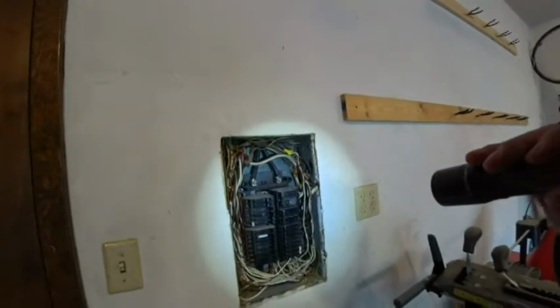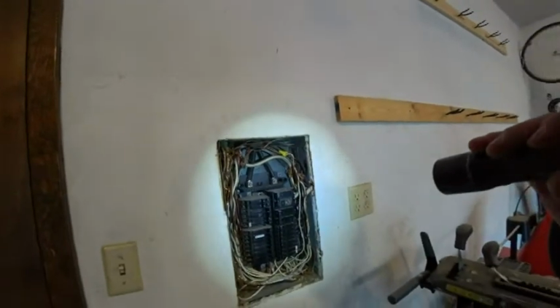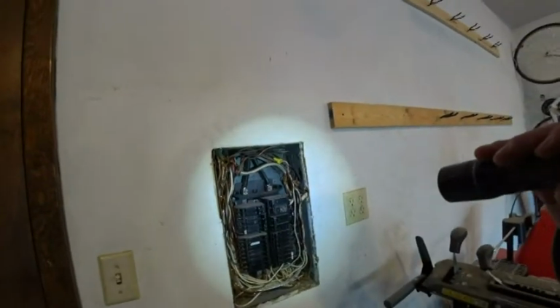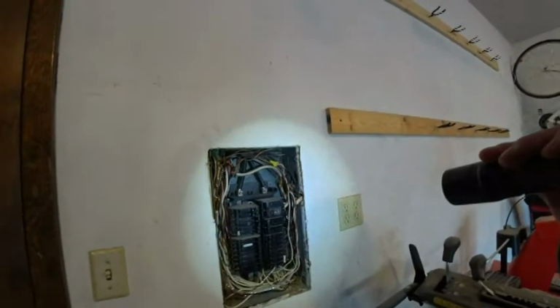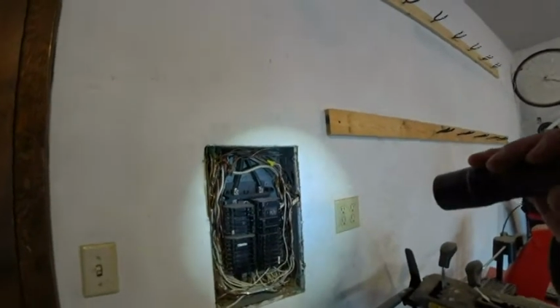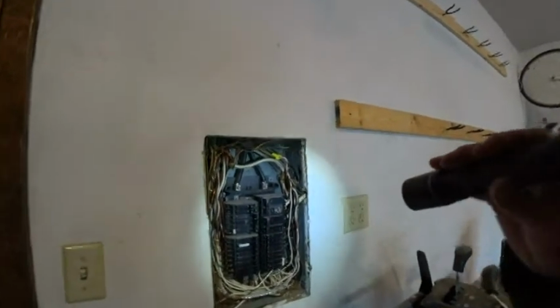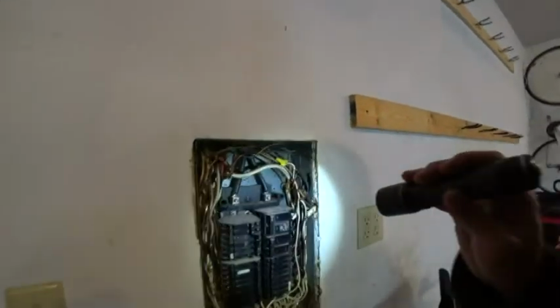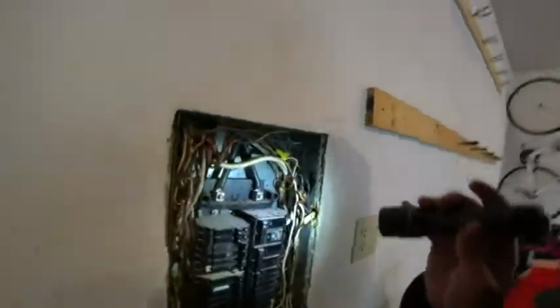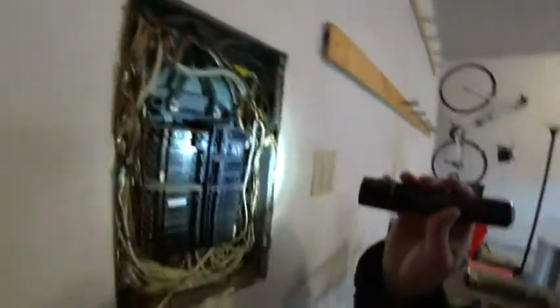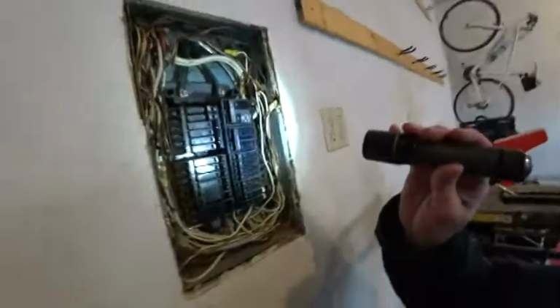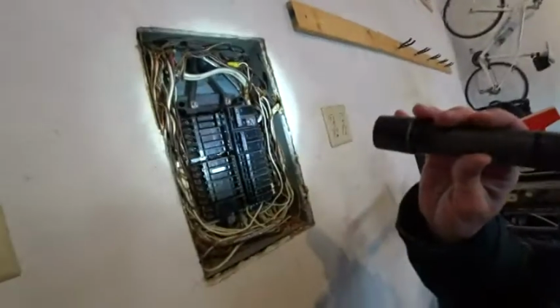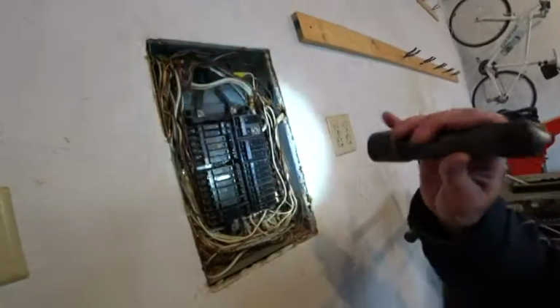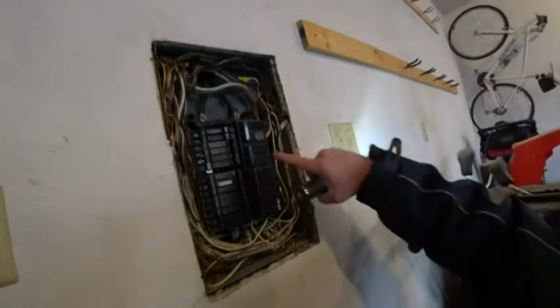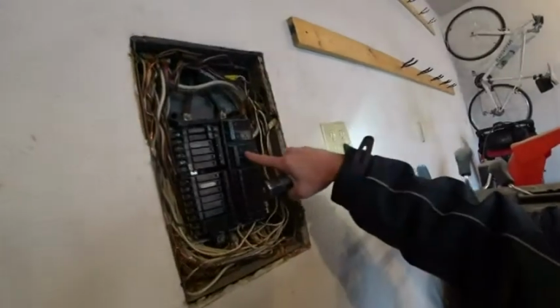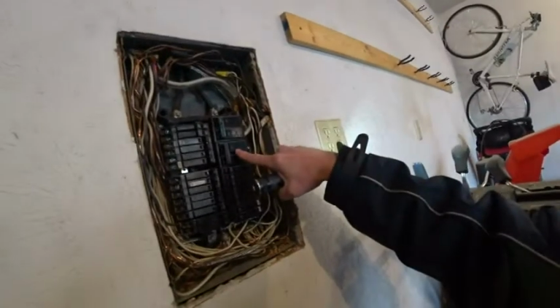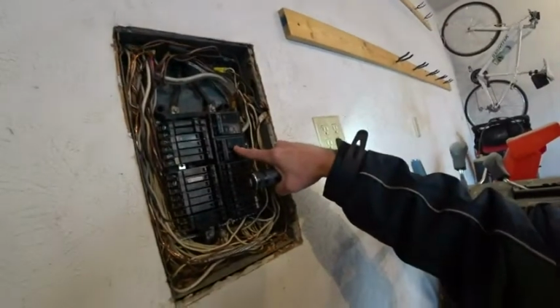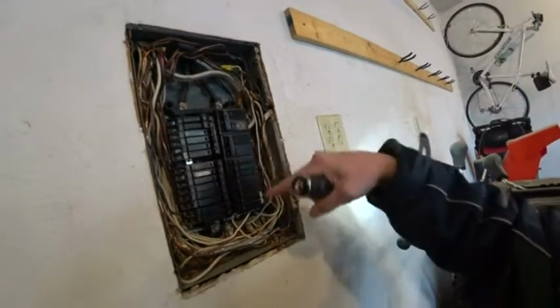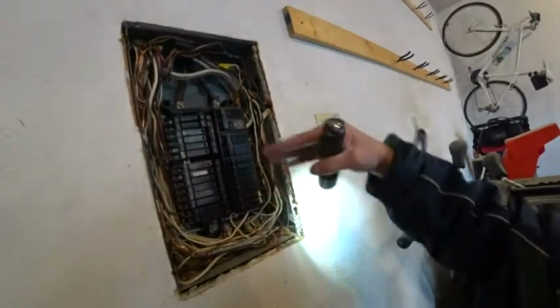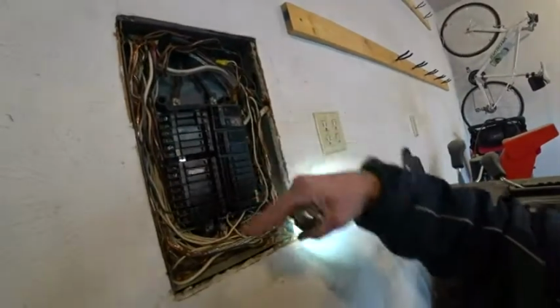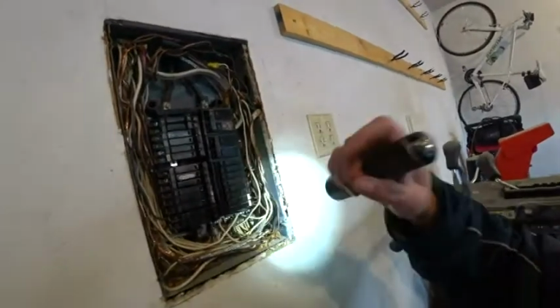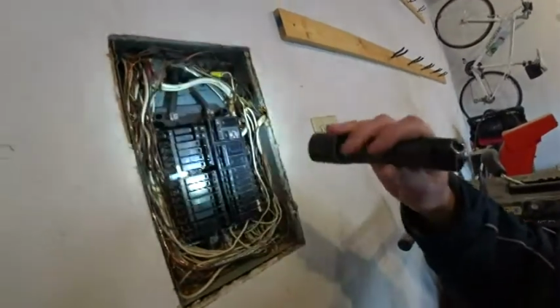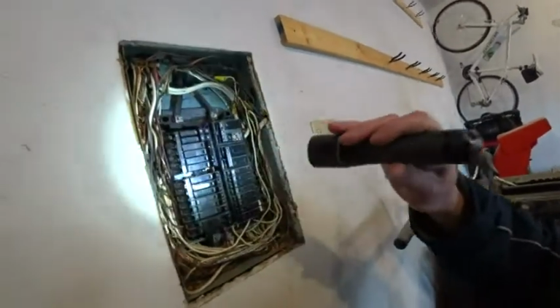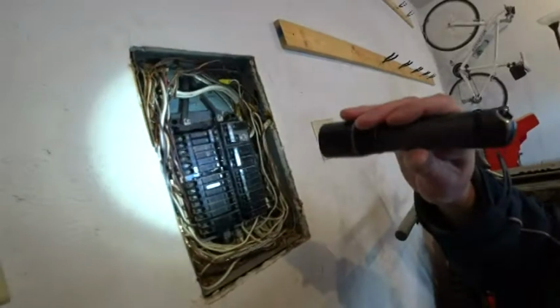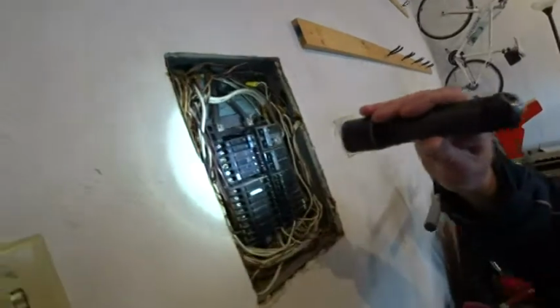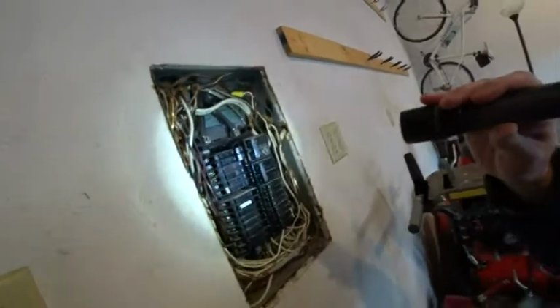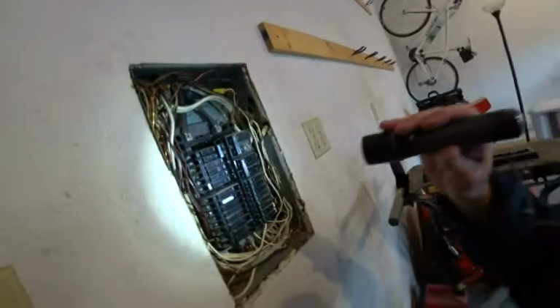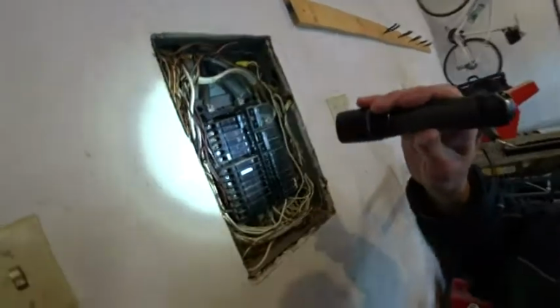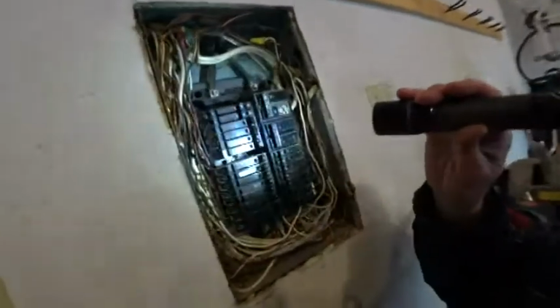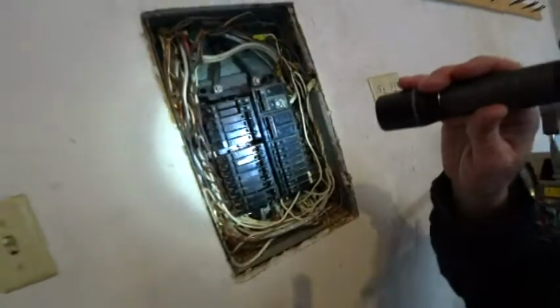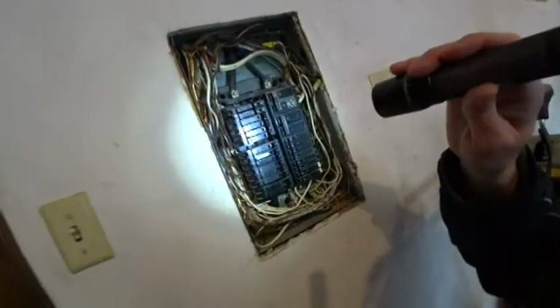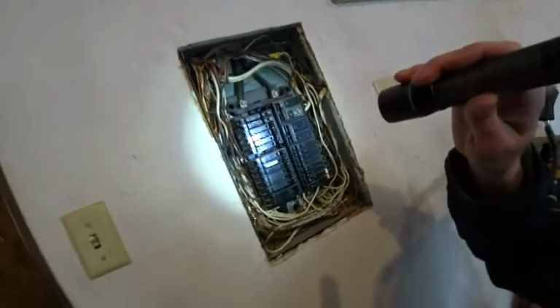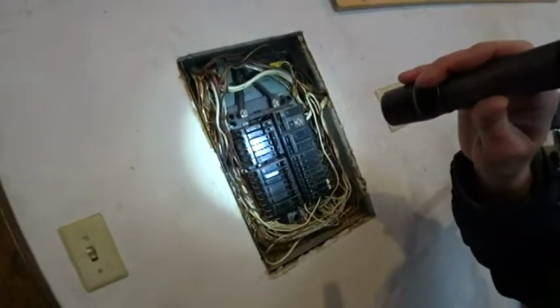This is a 125 amp panel. It's got five disconnects. The 60 amp main lighting disconnect here will turn off all the power to all these breakers below it. Six or less main disconnects is acceptable.